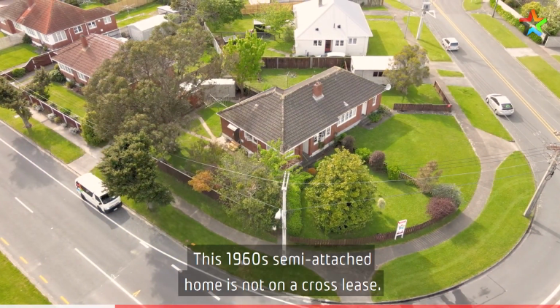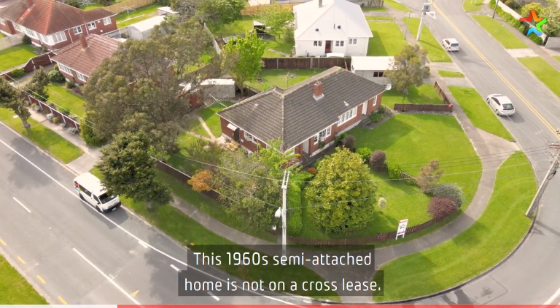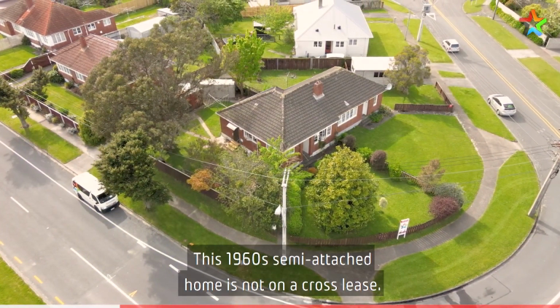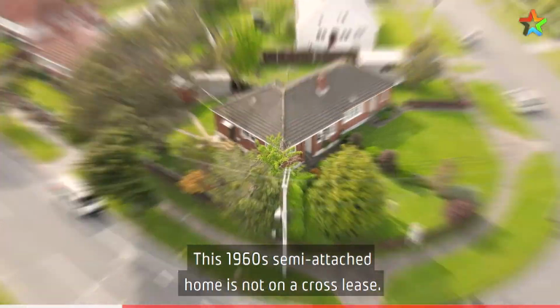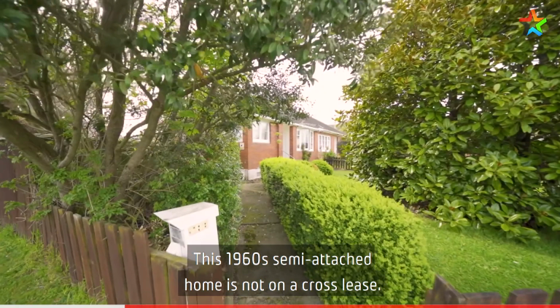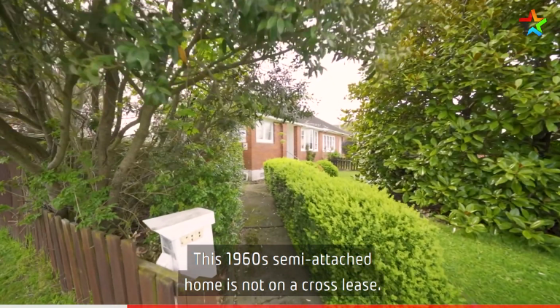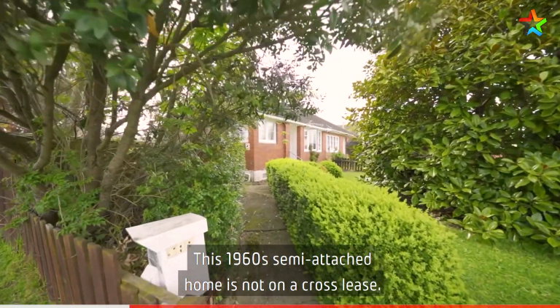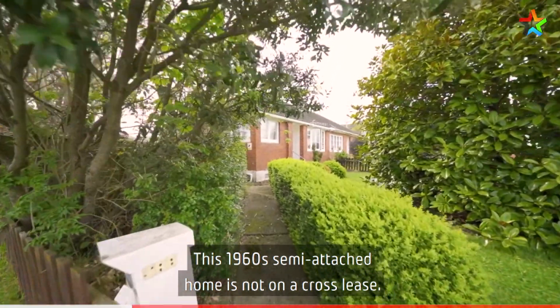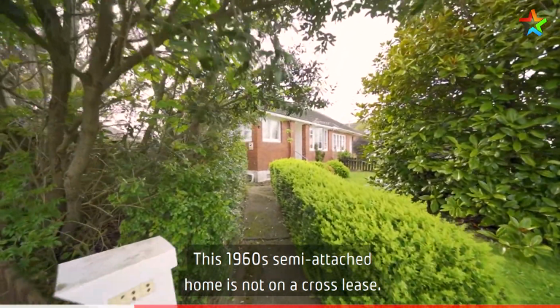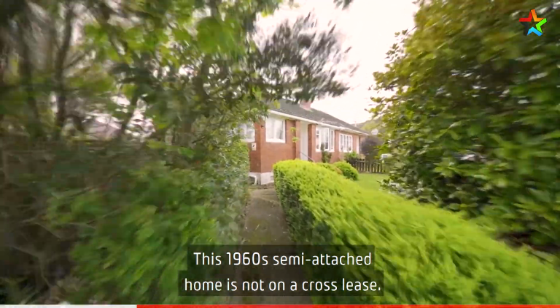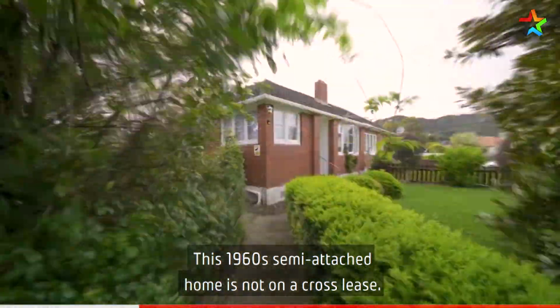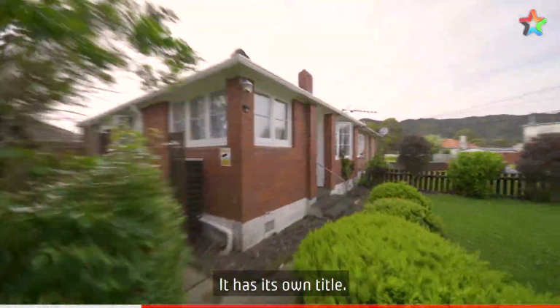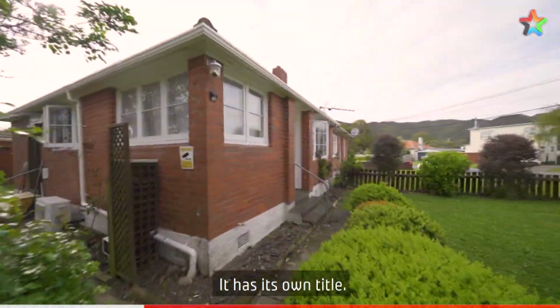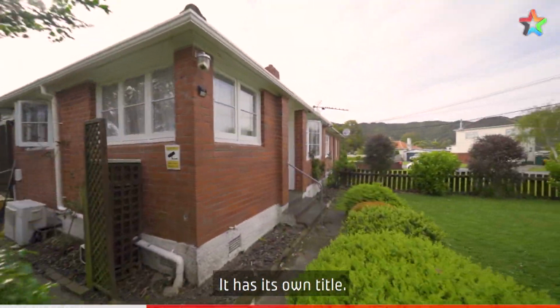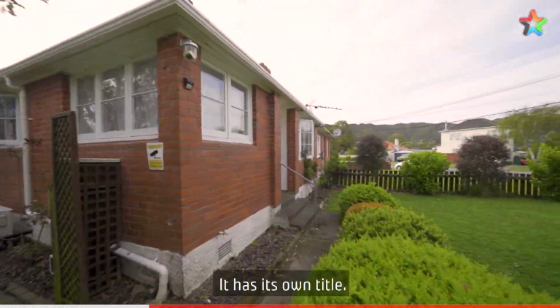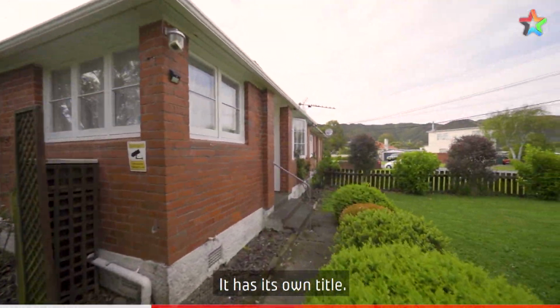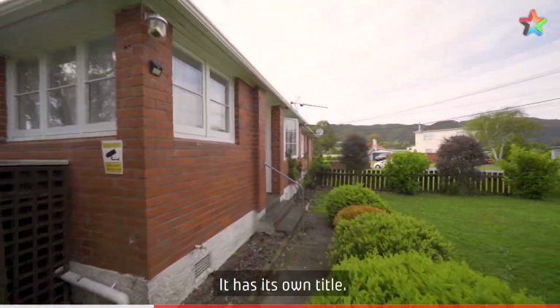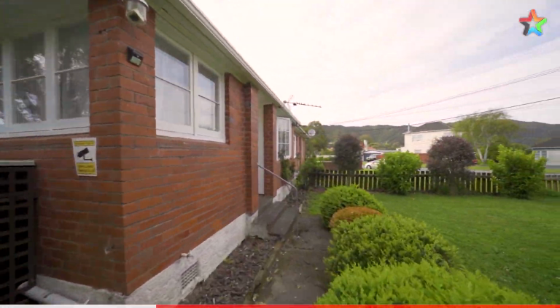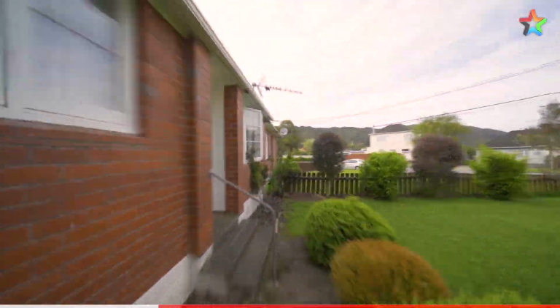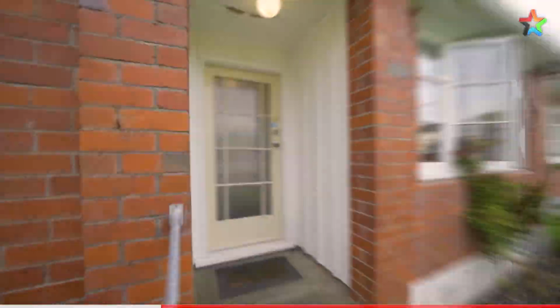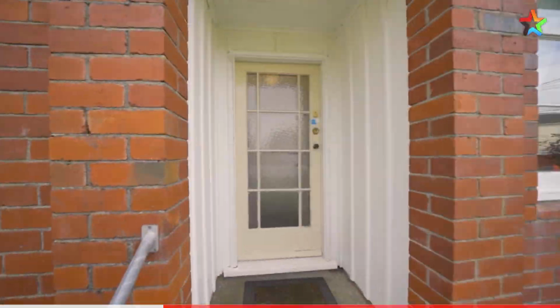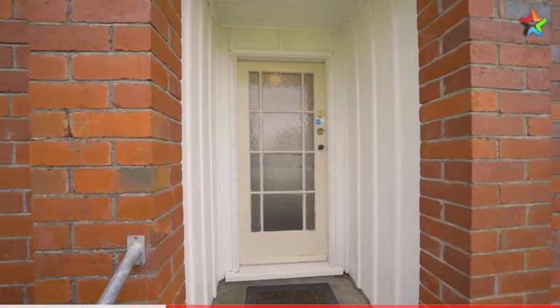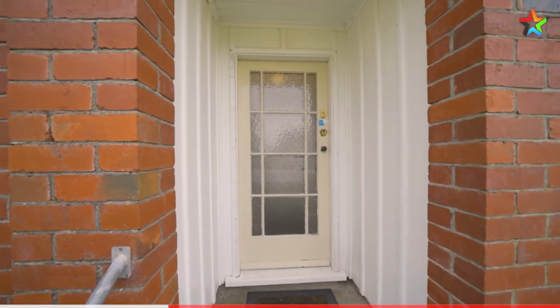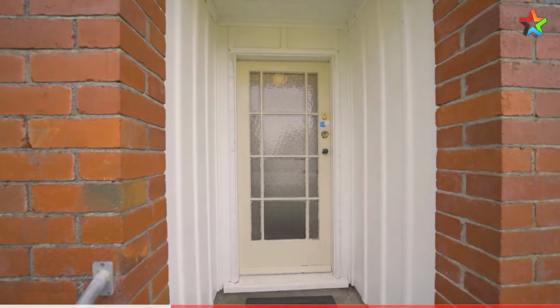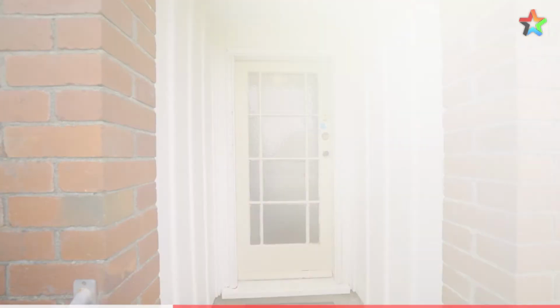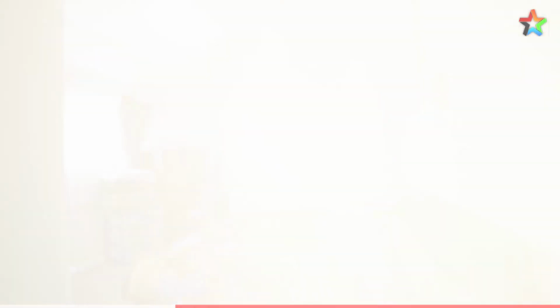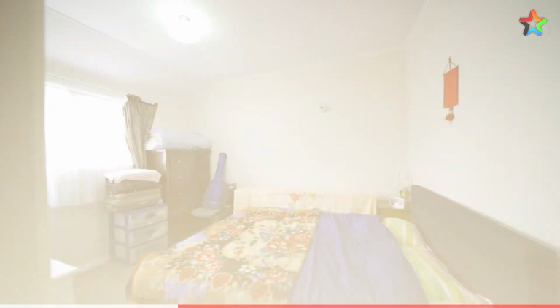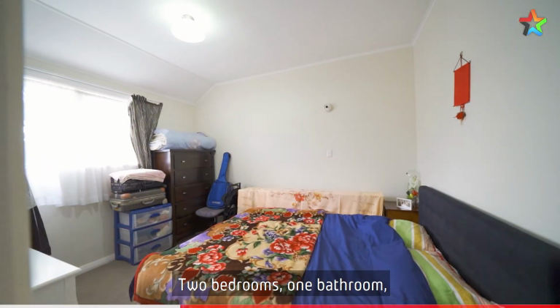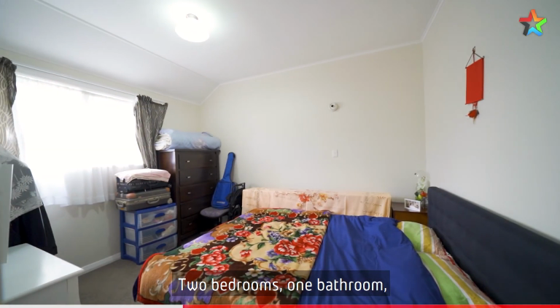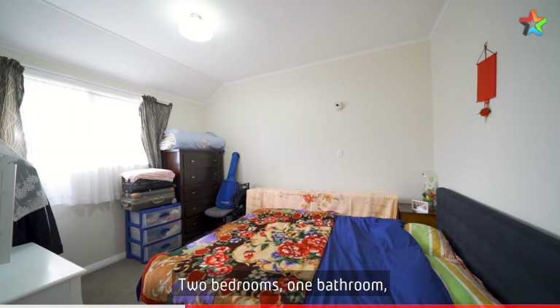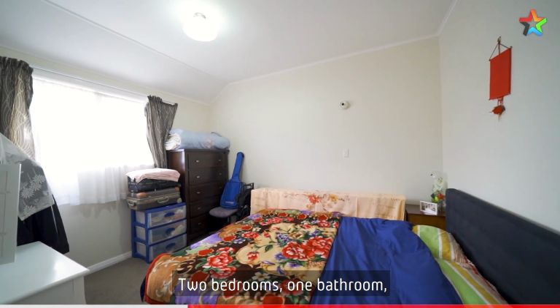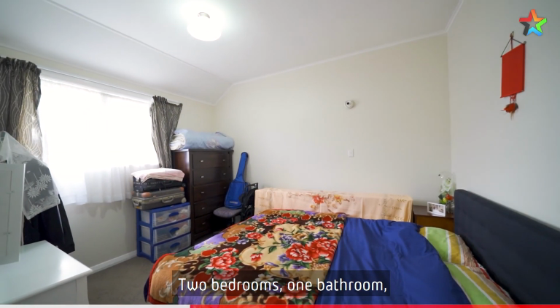This 1960s semi-attached home is not on a cross lease — it has its own title. Two bedrooms, one bathroom.